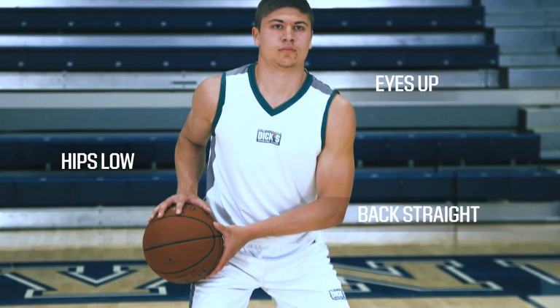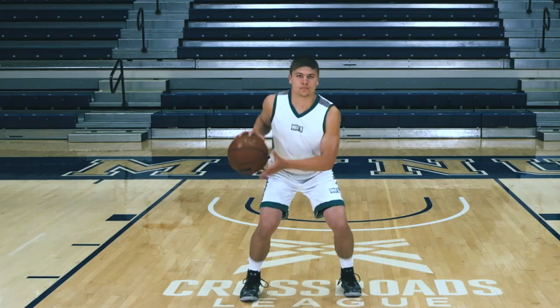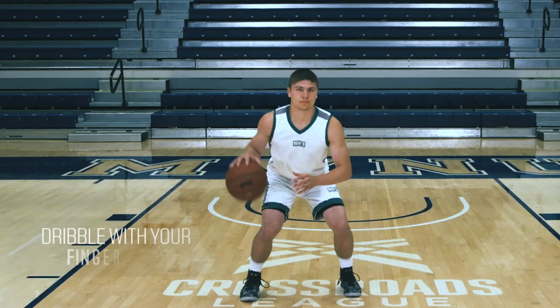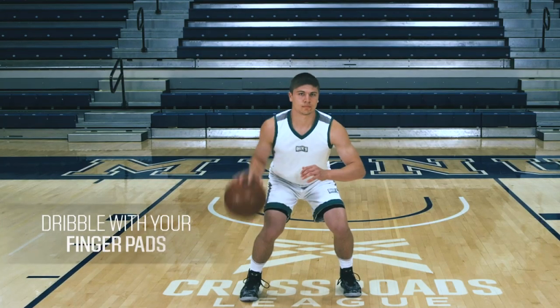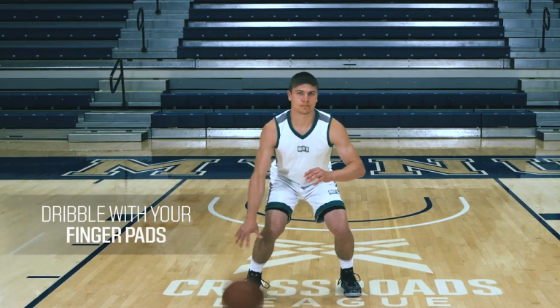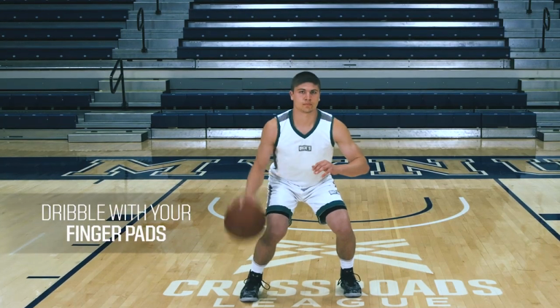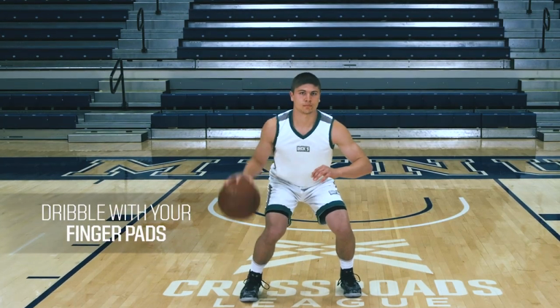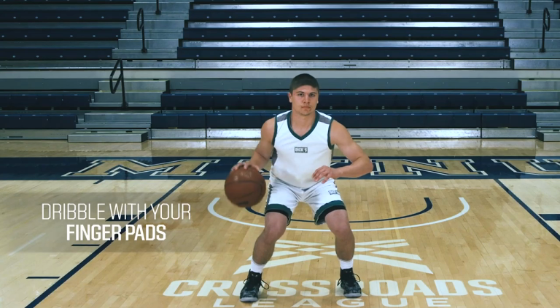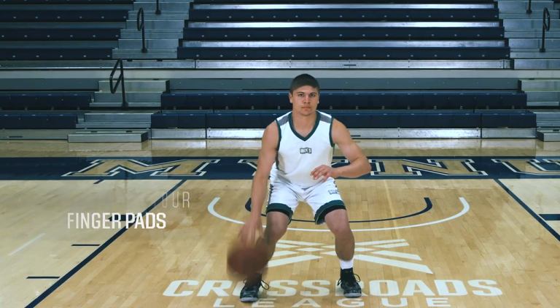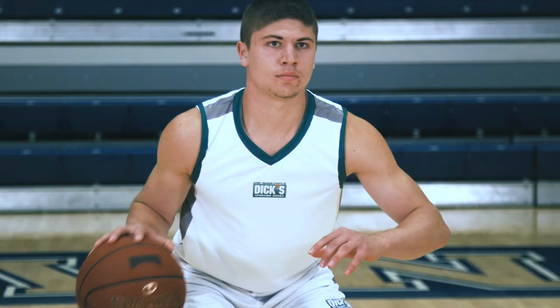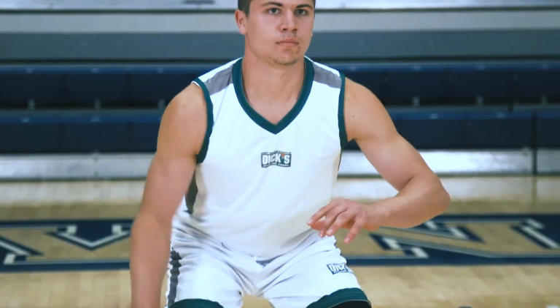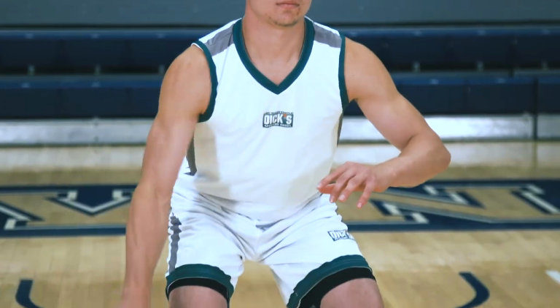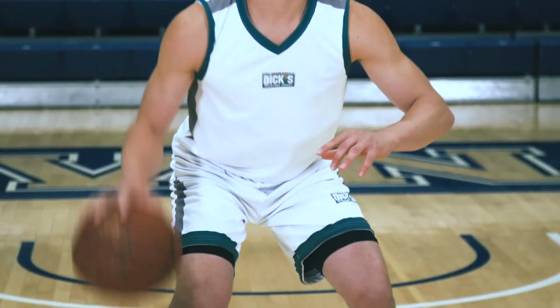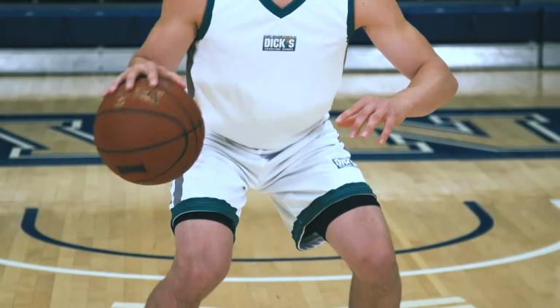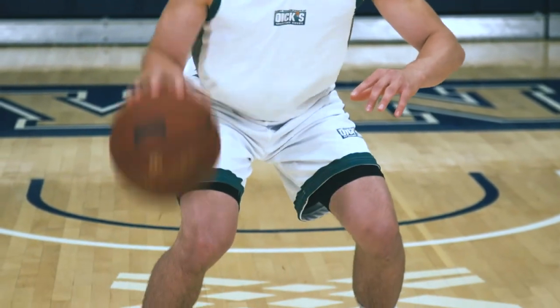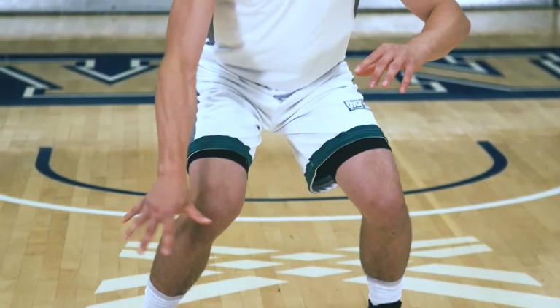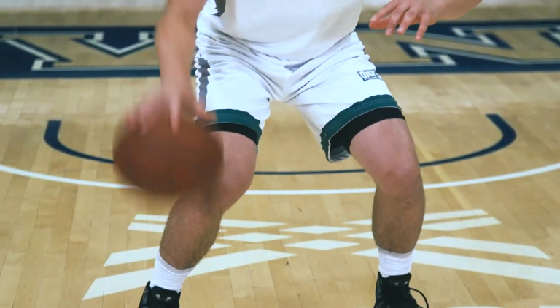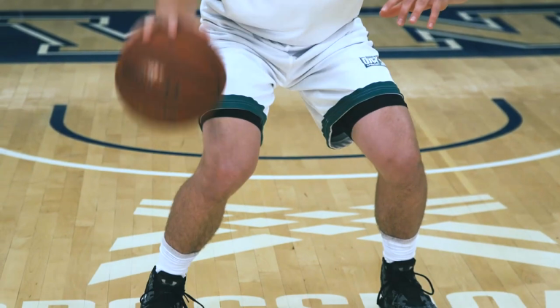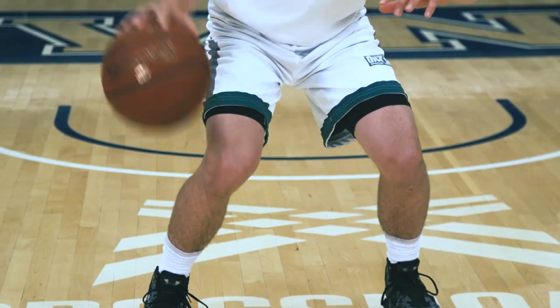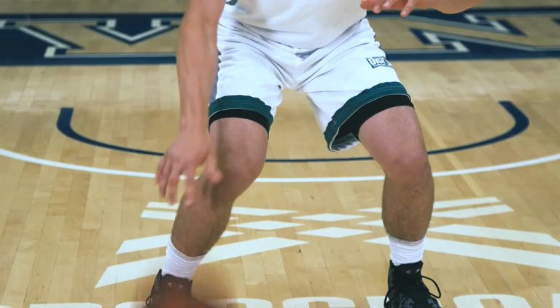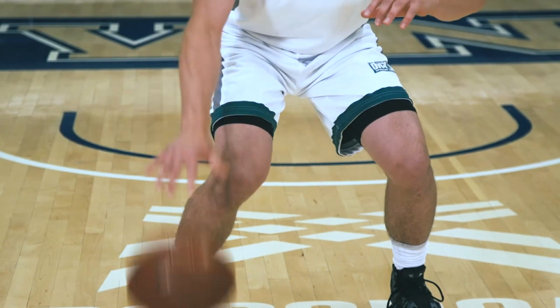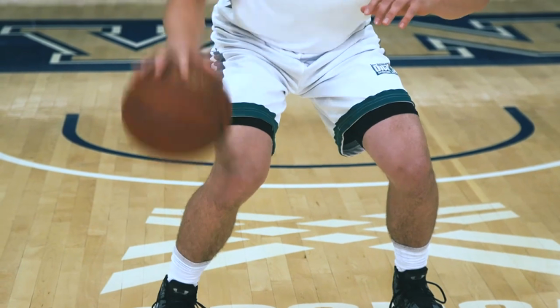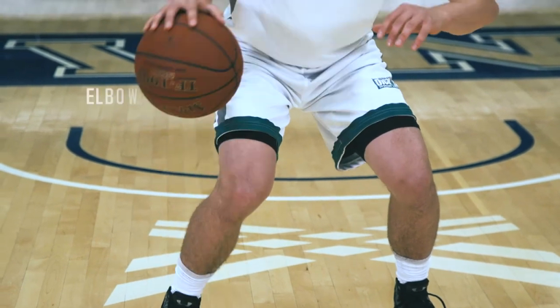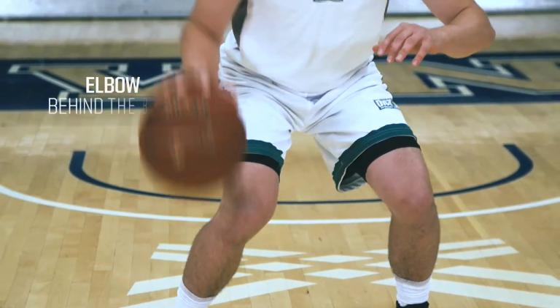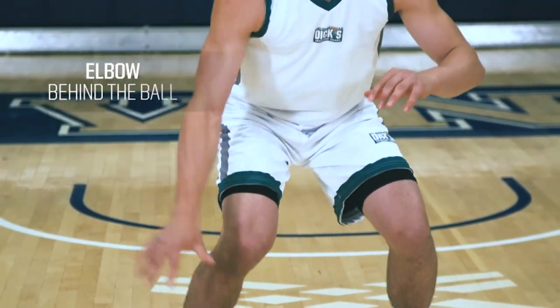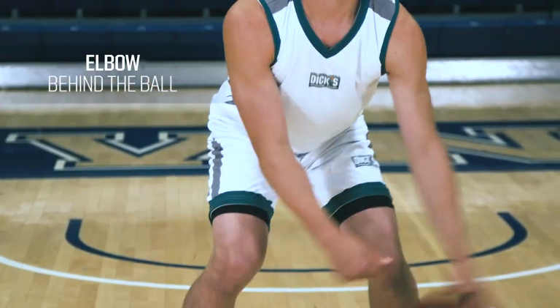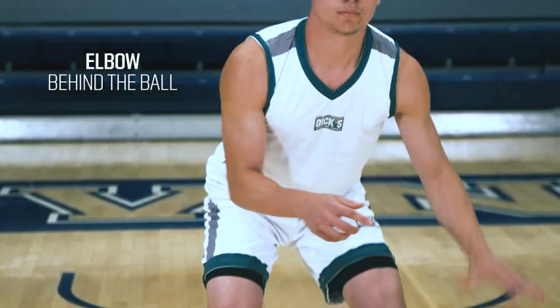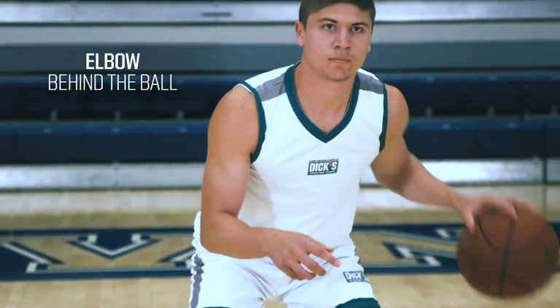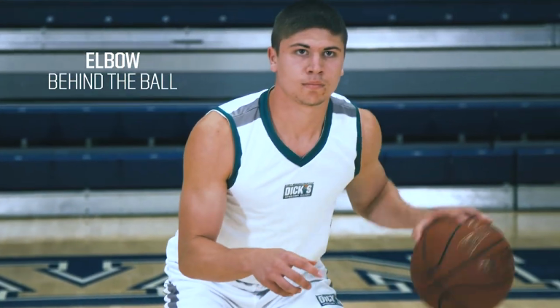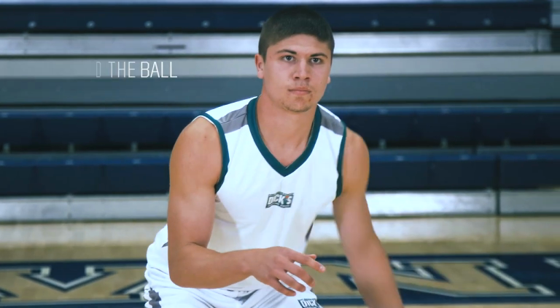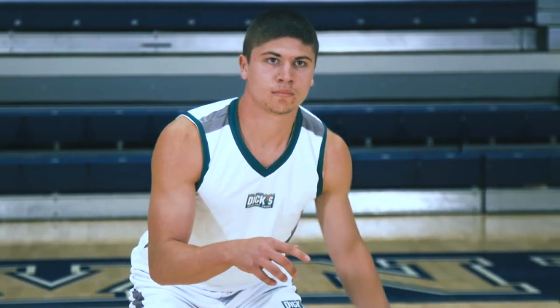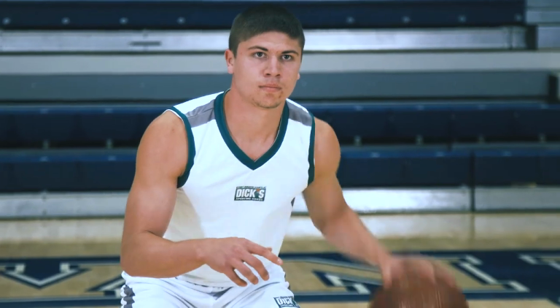They want to dribble with their finger pads — not their fingertips, not their palm, but the pads of their fingers. They also want to have their elbow behind the basketball for speed and control as they pound the ball as hard as they can.